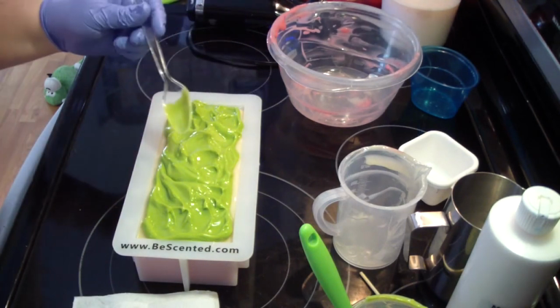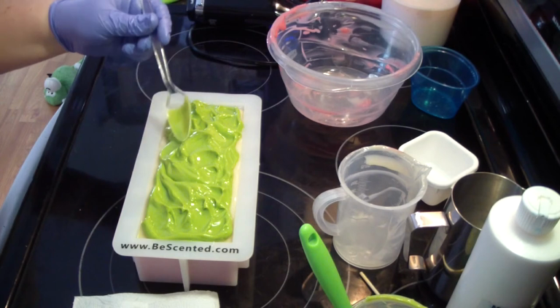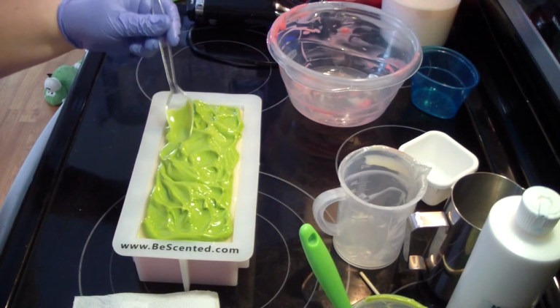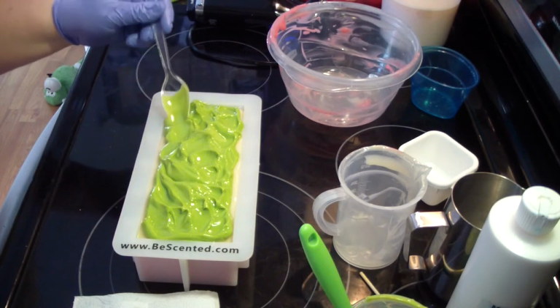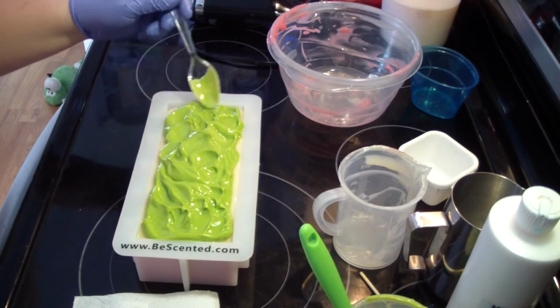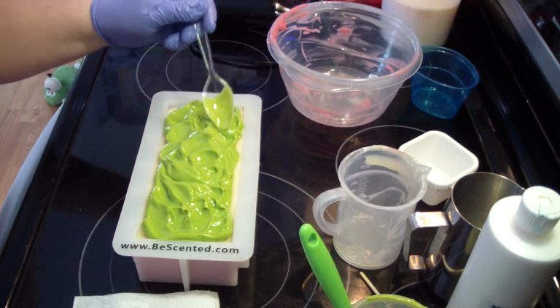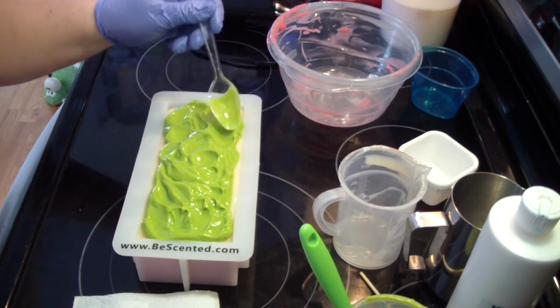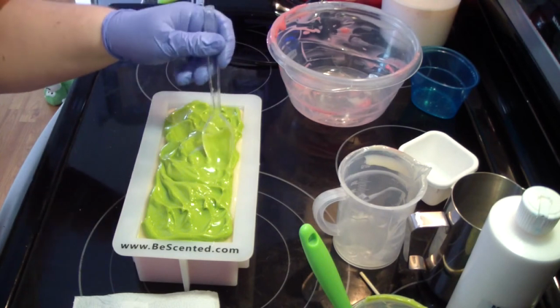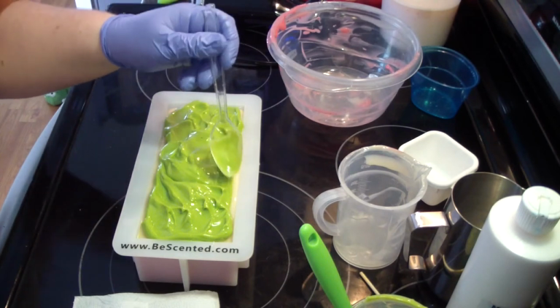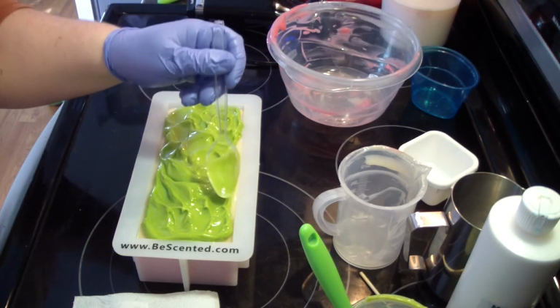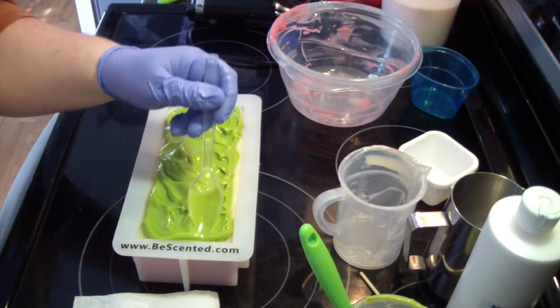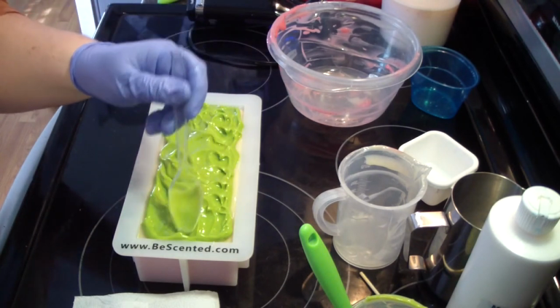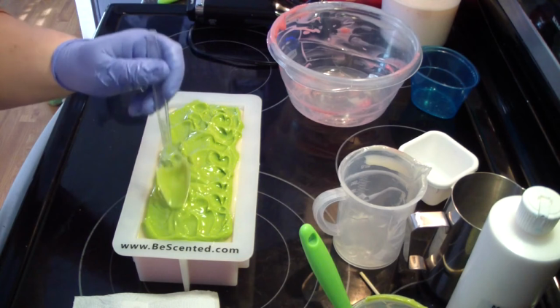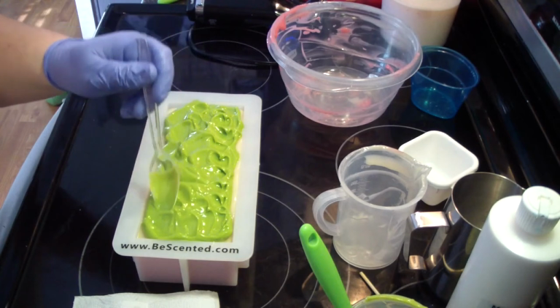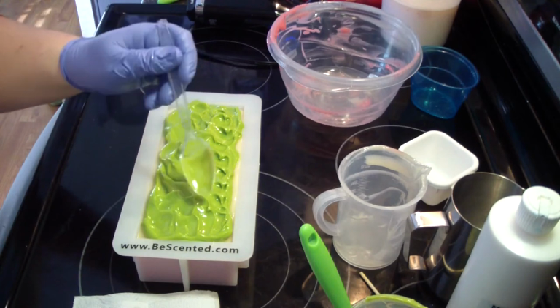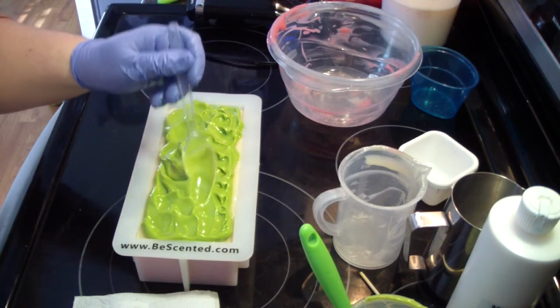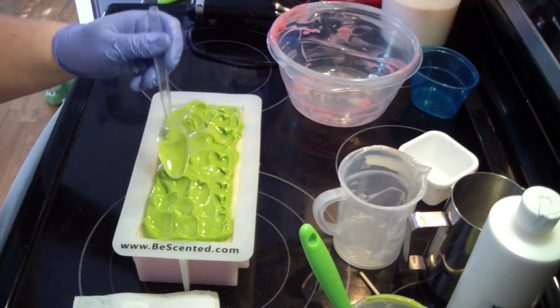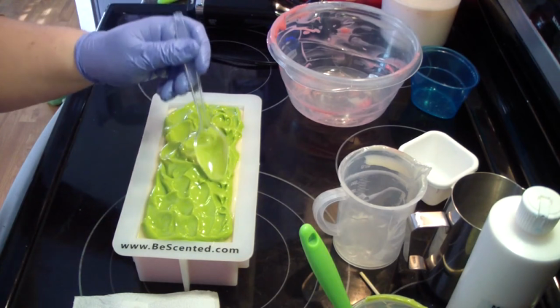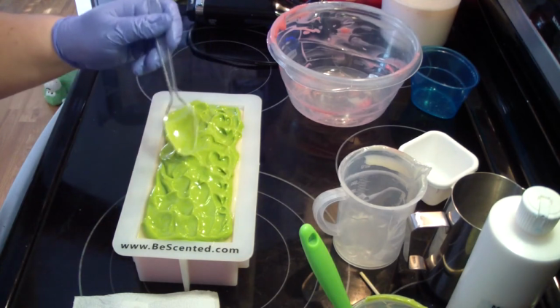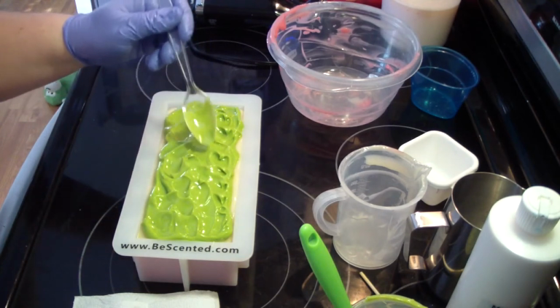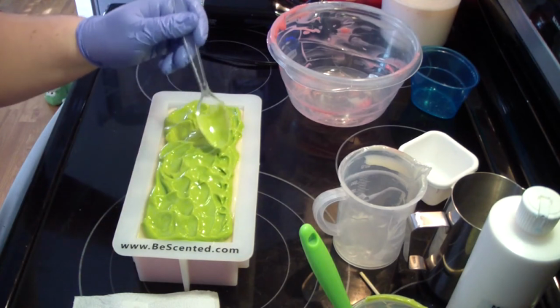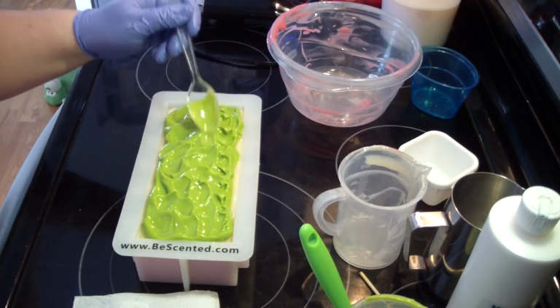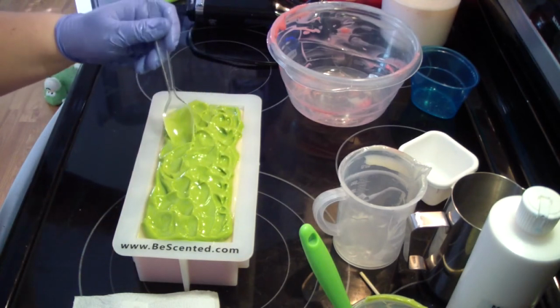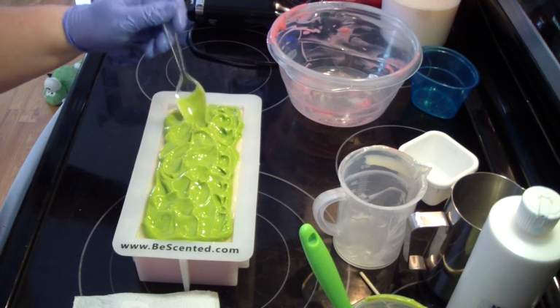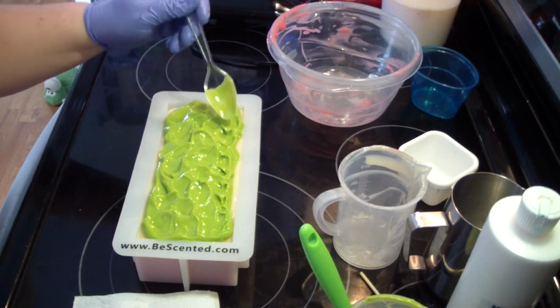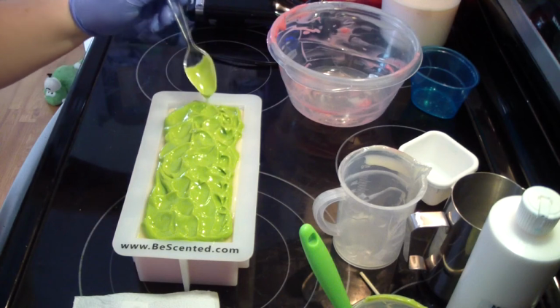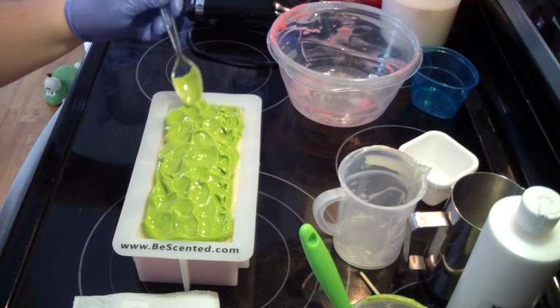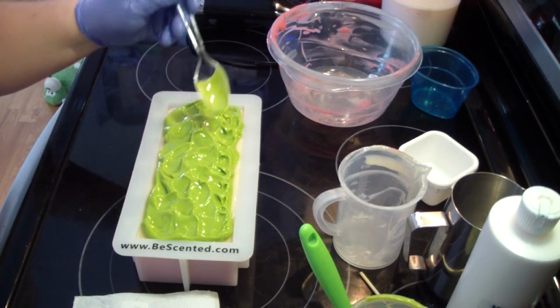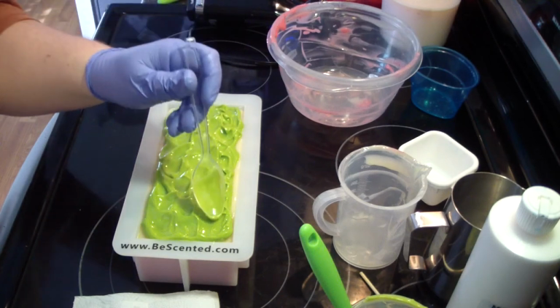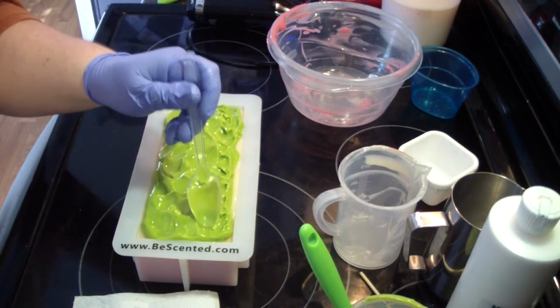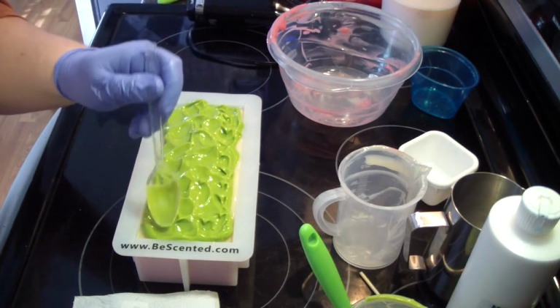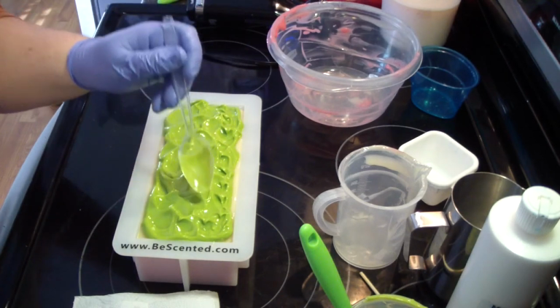I don't really want to have to smooth it to the sides — it doesn't matter. I'm just going to texture the top. And that's that.